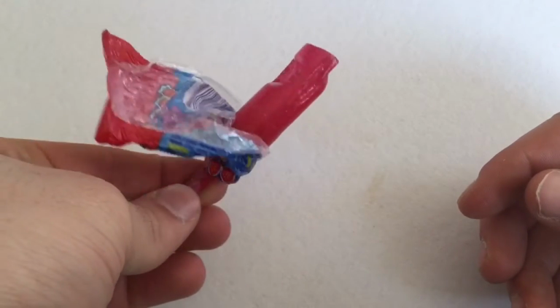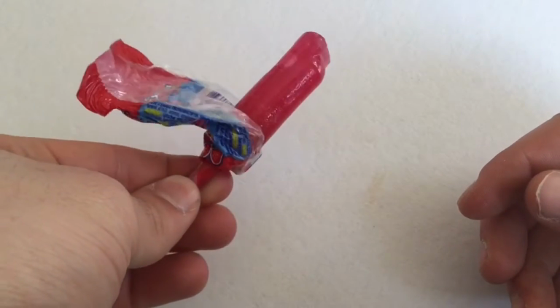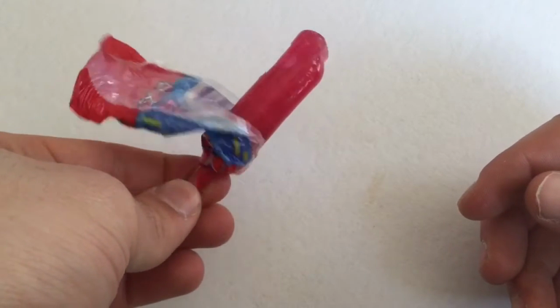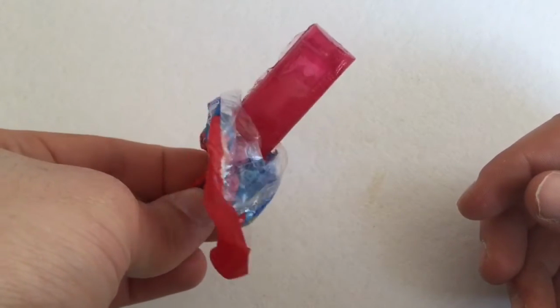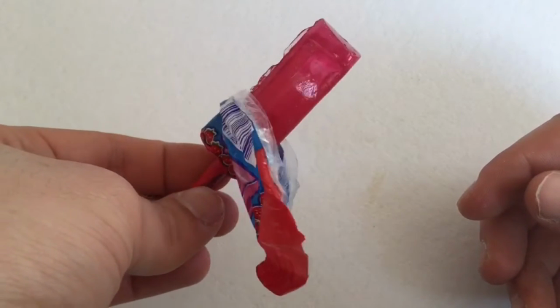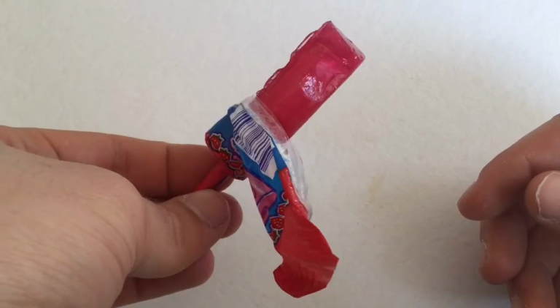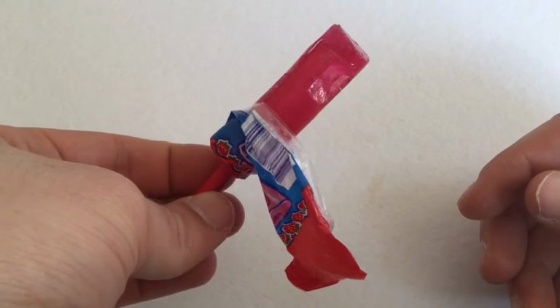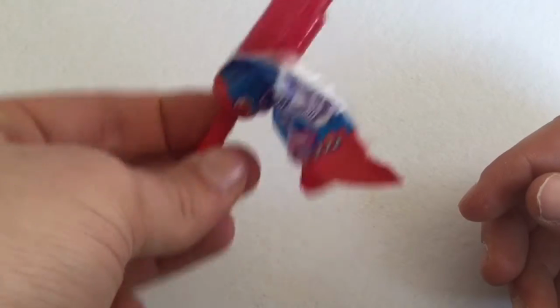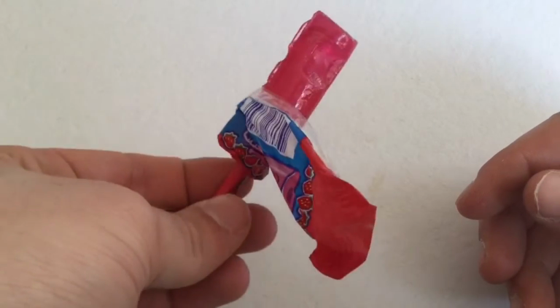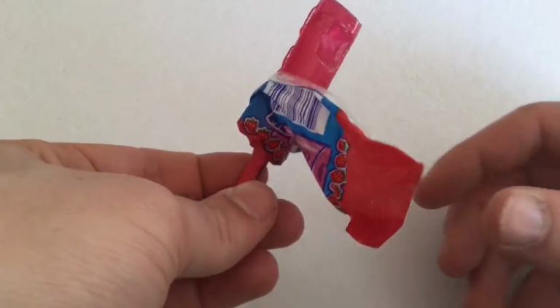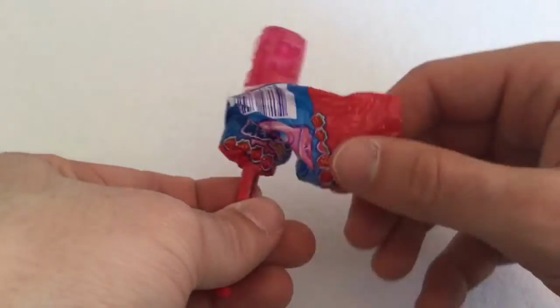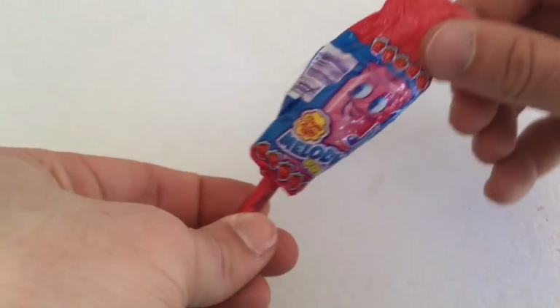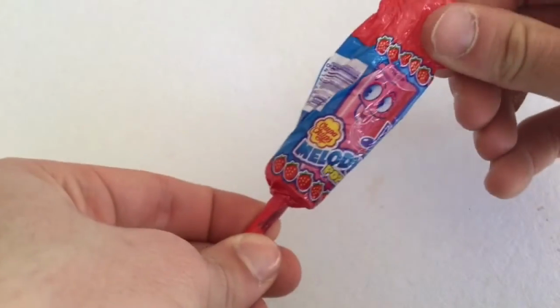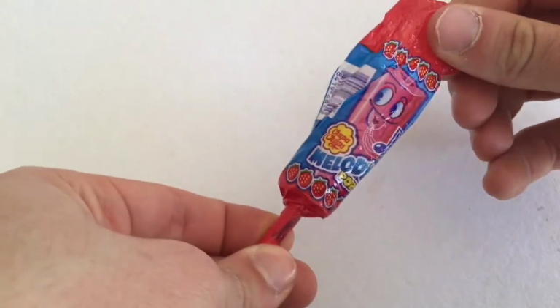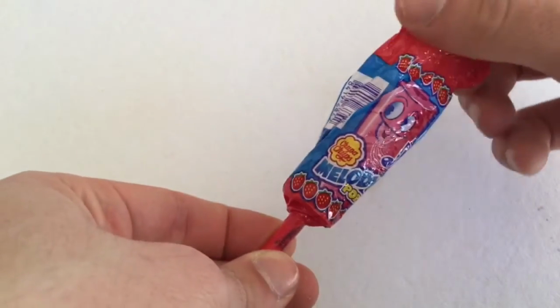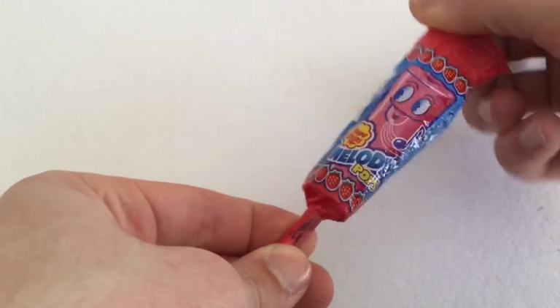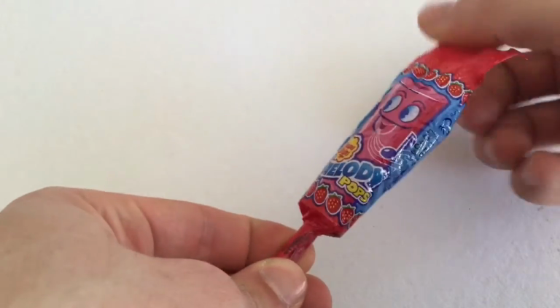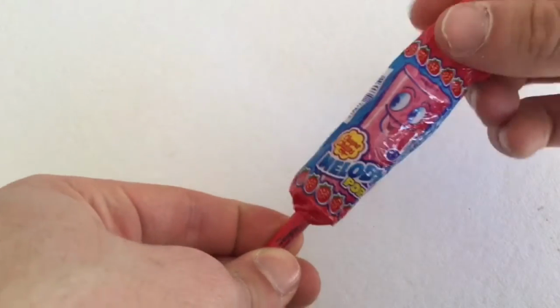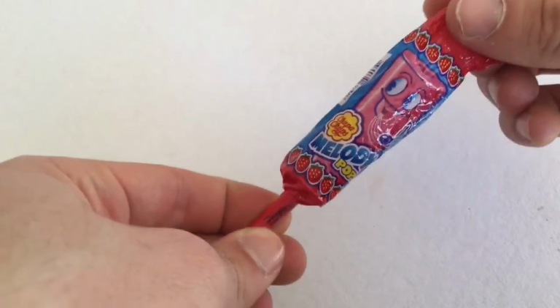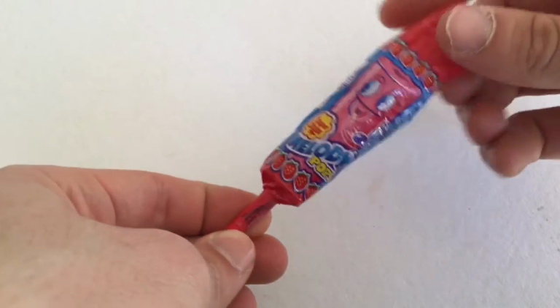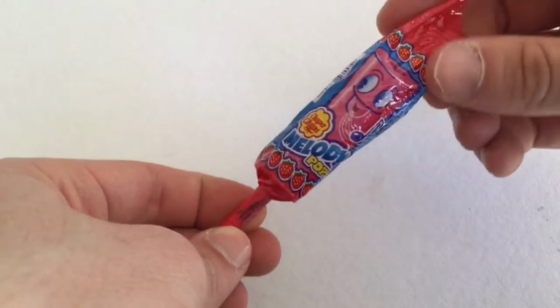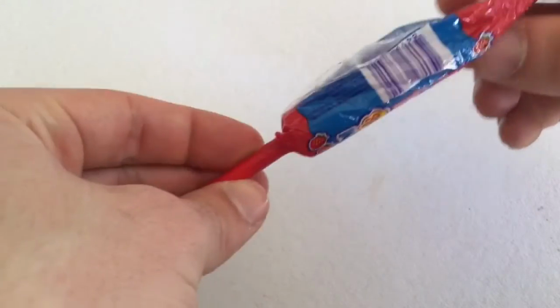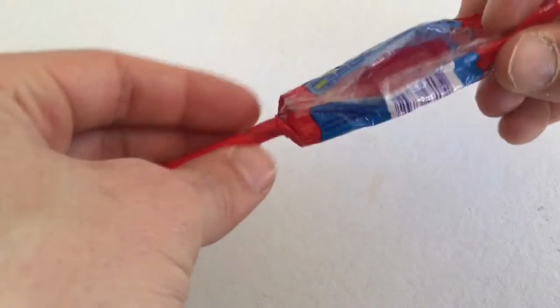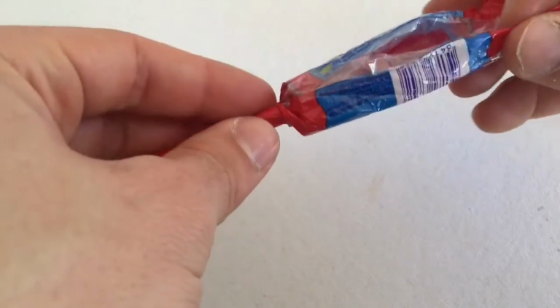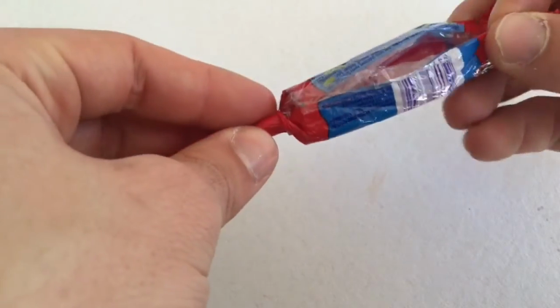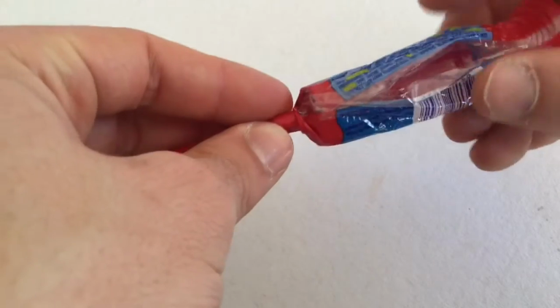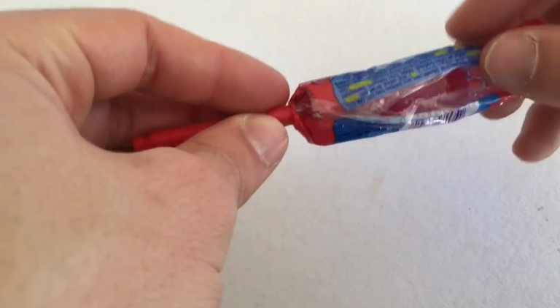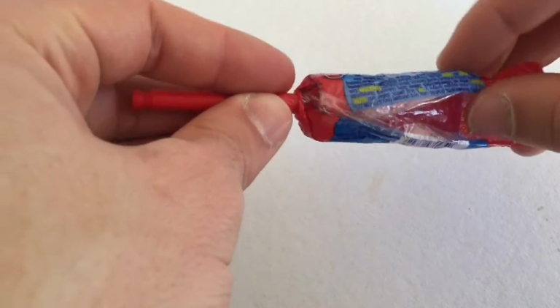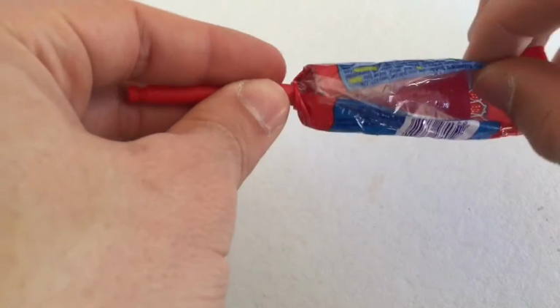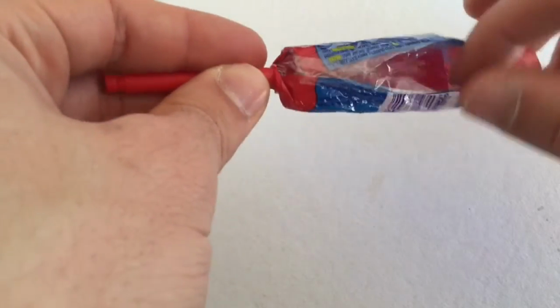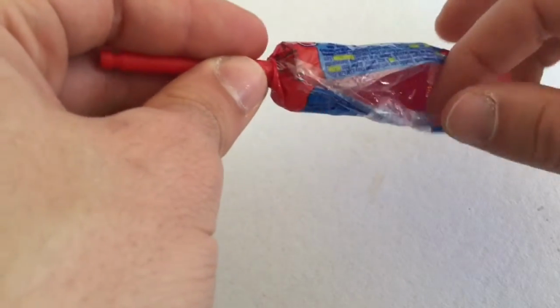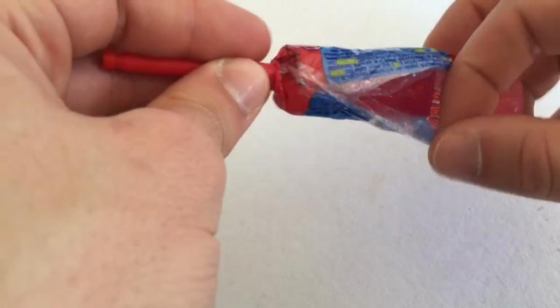Guys, if you ever thought about buying a lollipop, go and buy this here — Chupa Chups Melody Pops. Quite nice.